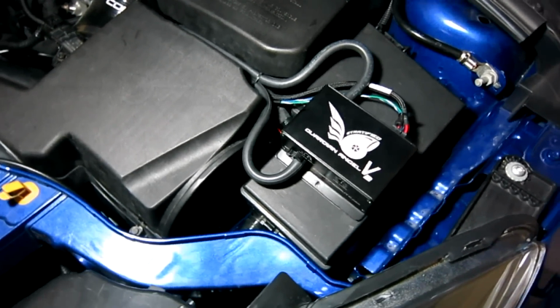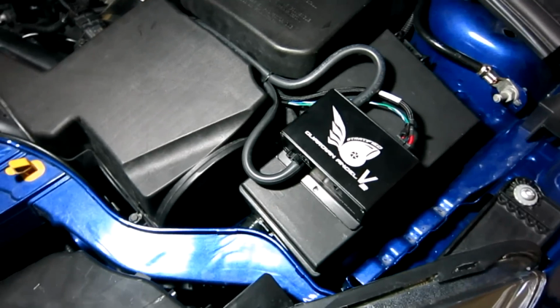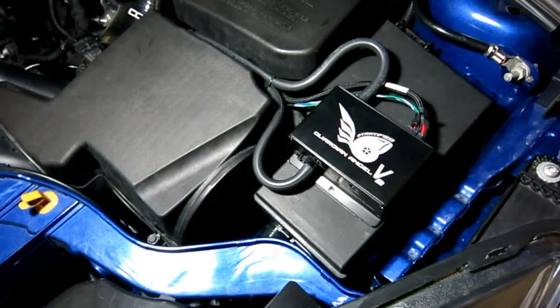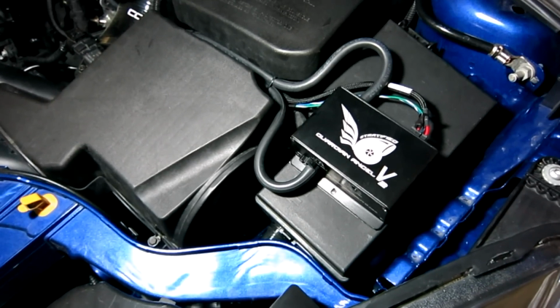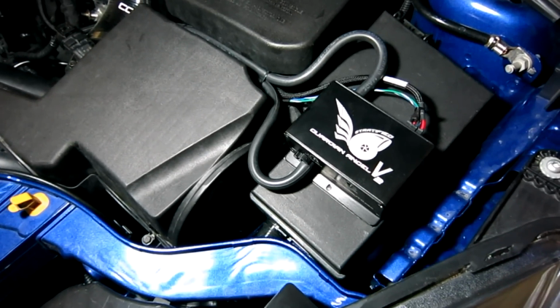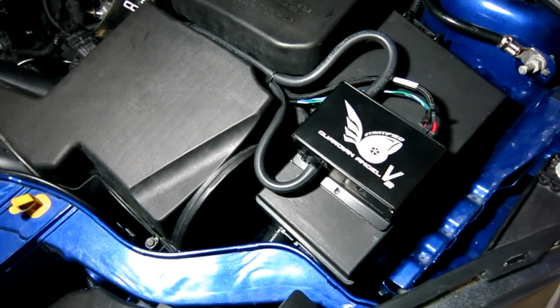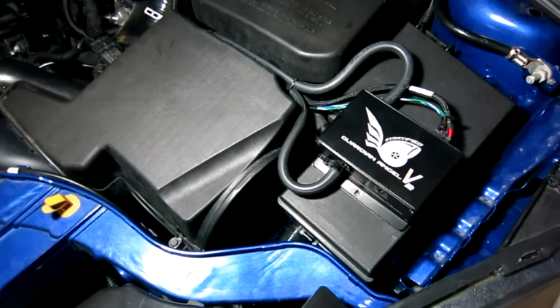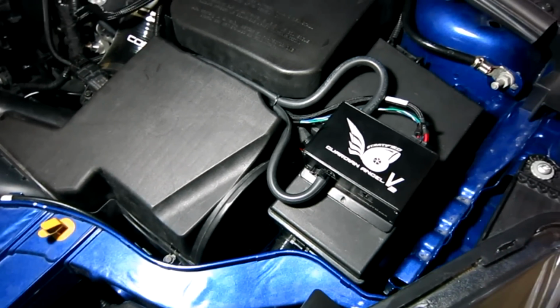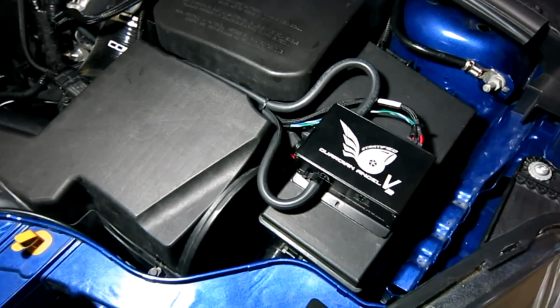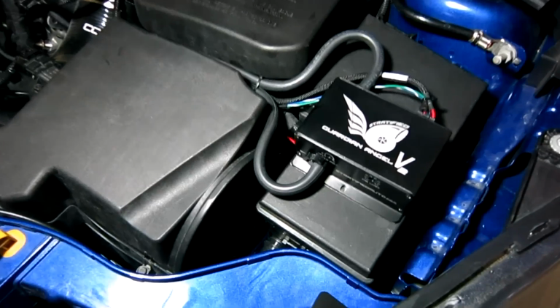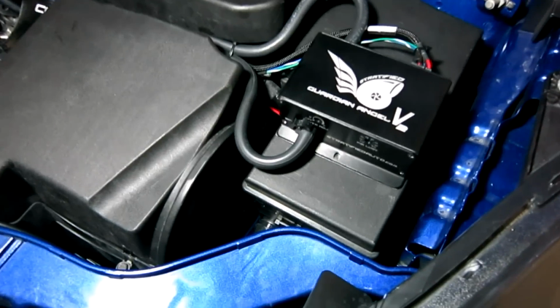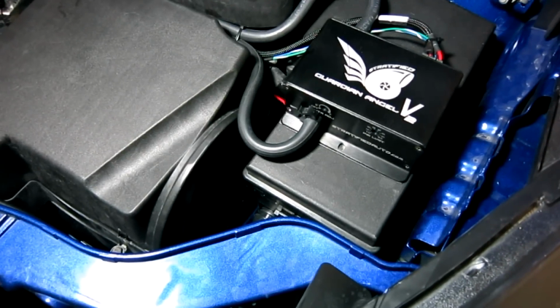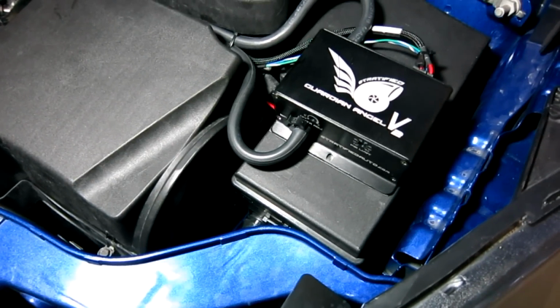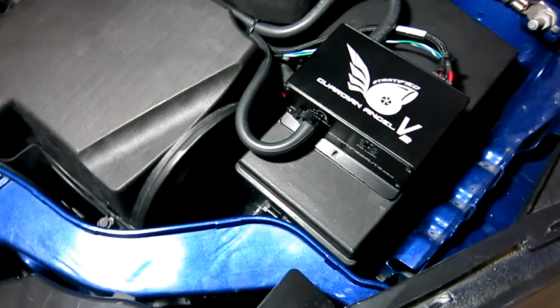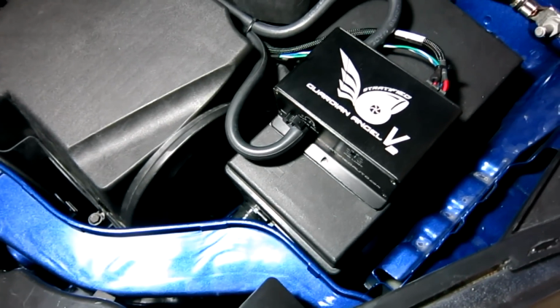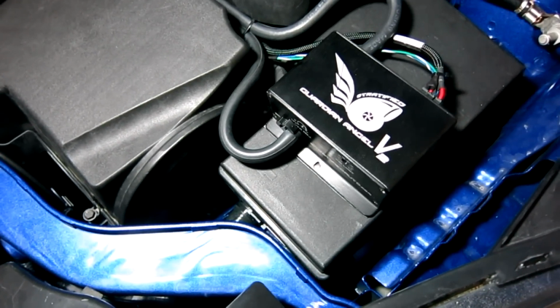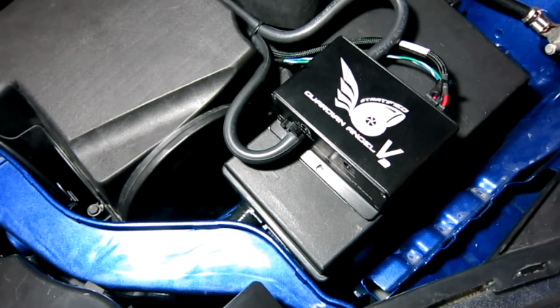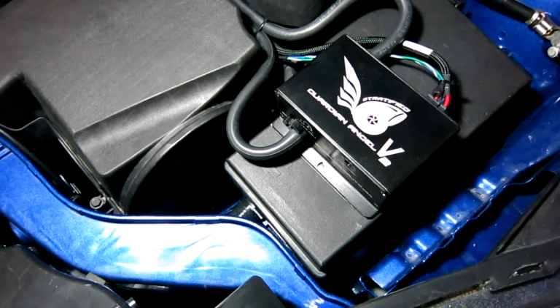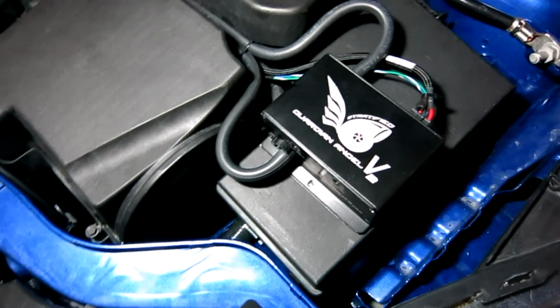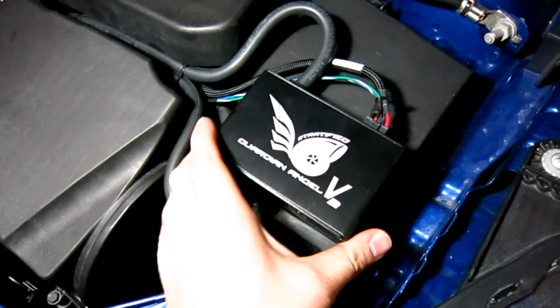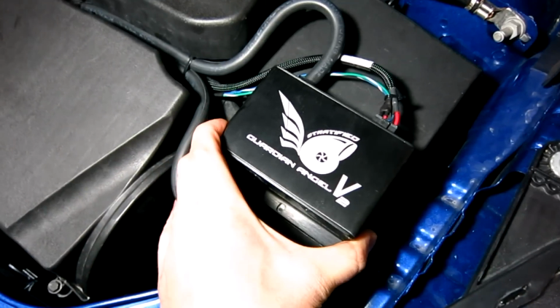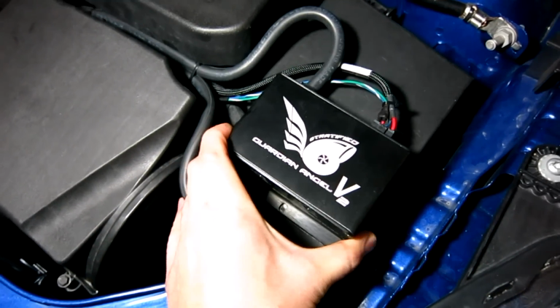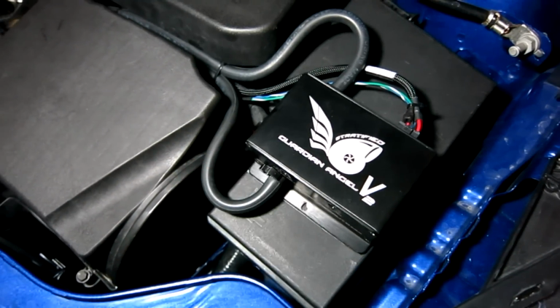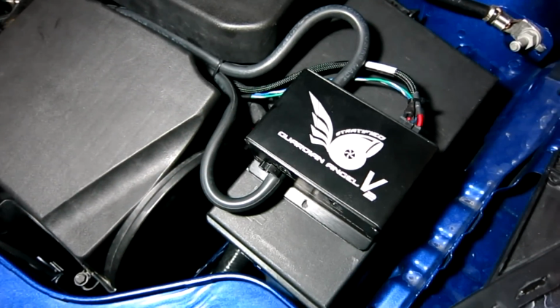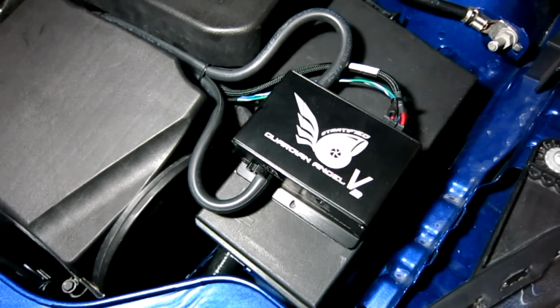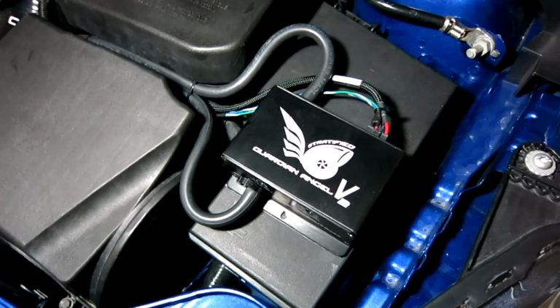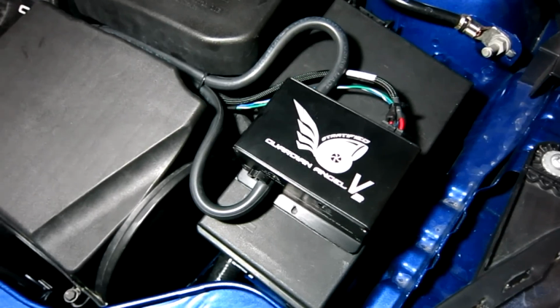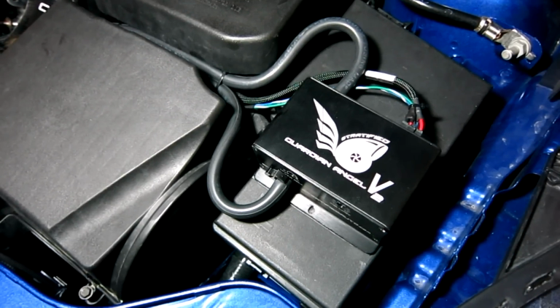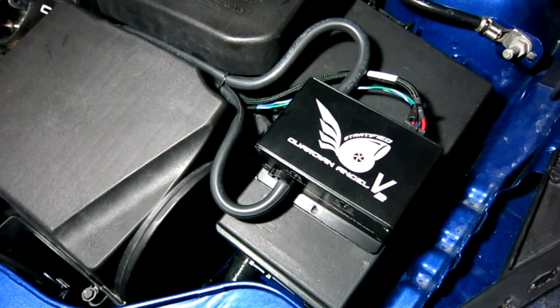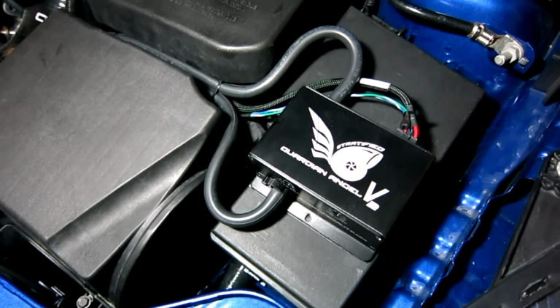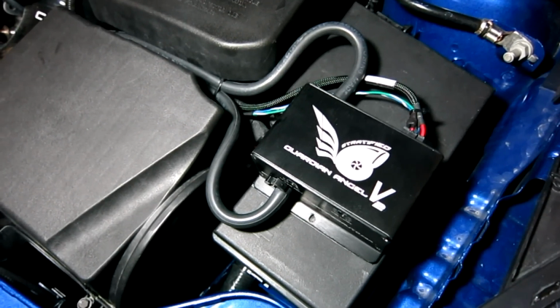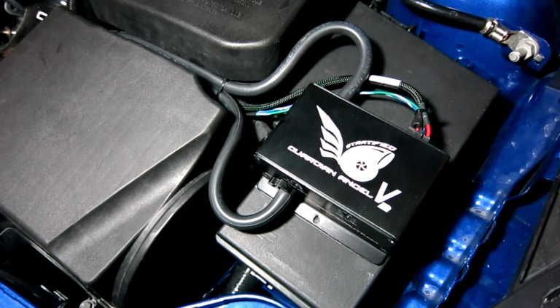First of all, the Guardian Angel is mounted on the fuse box of the car. It's mounted using 3M double-sided molding tape, which holds it in very nicely and securely, and on top of that it's easy to remove should it need to be removed.